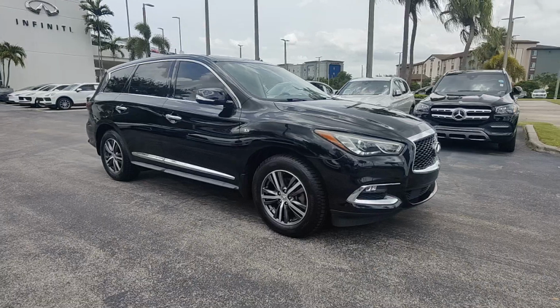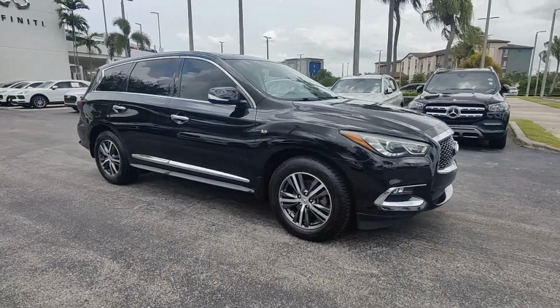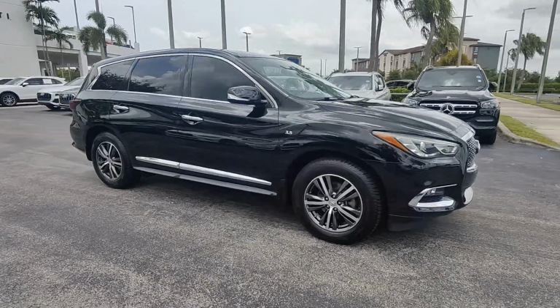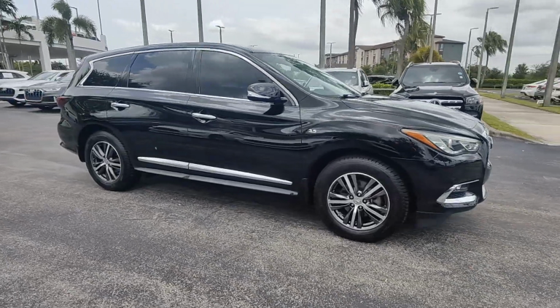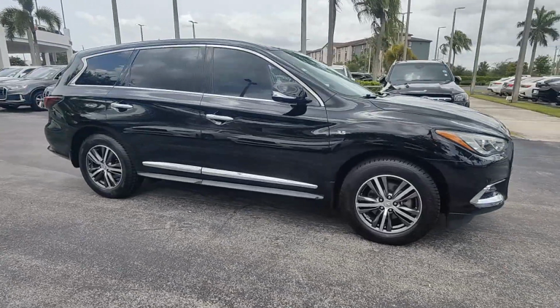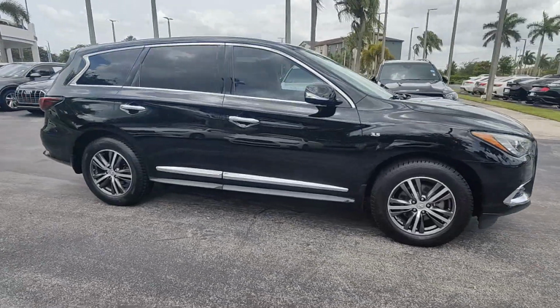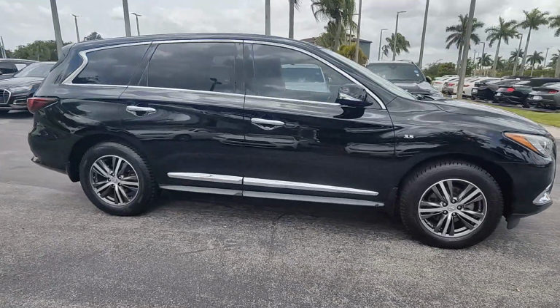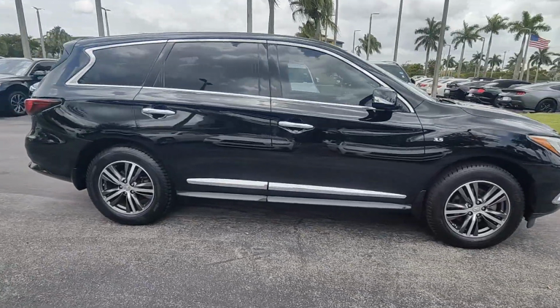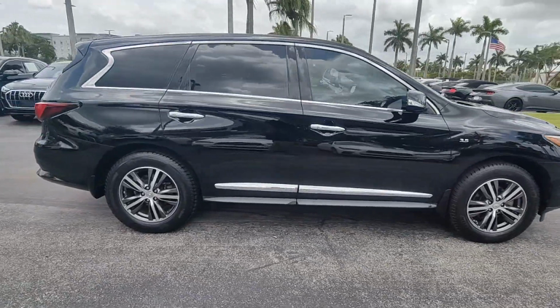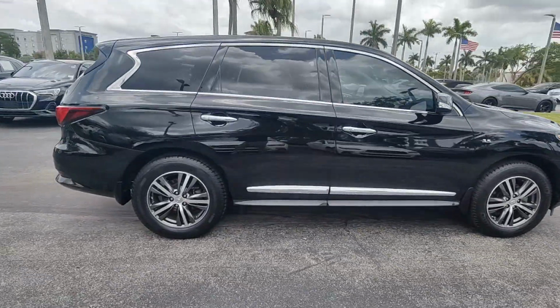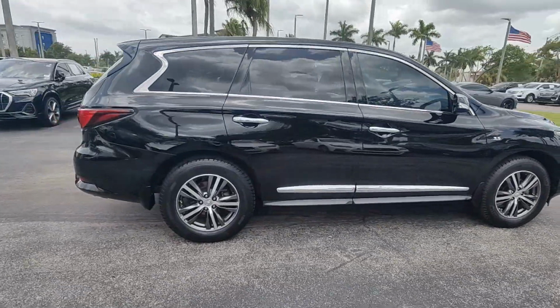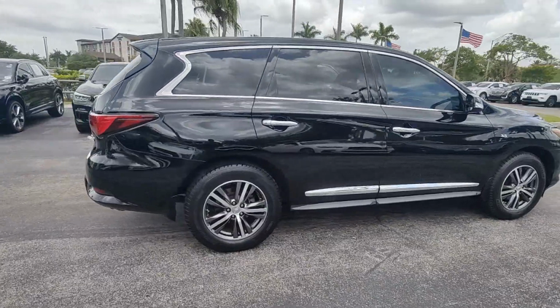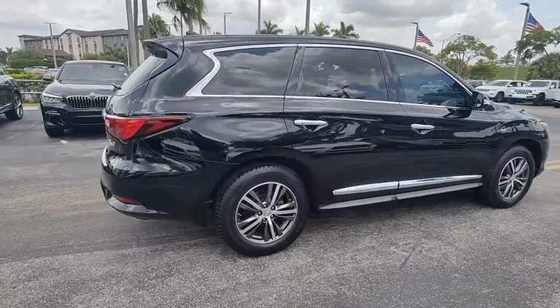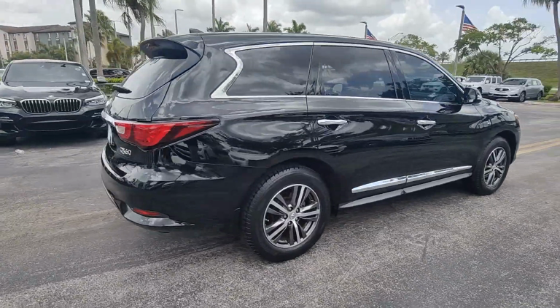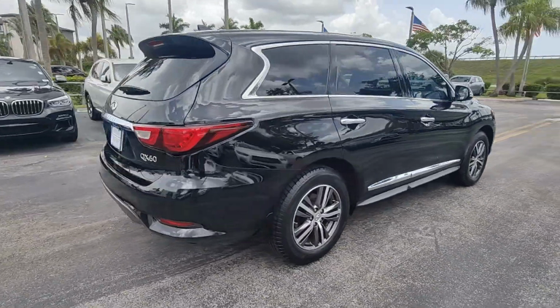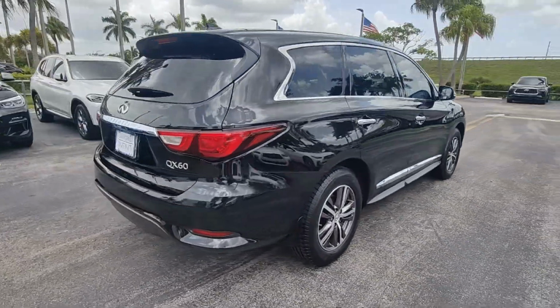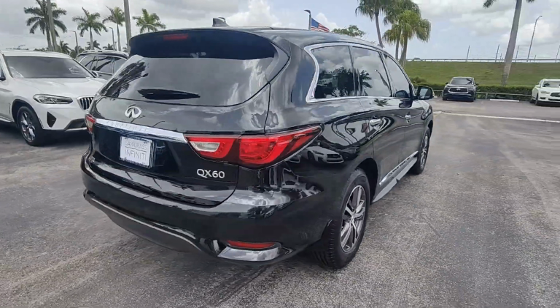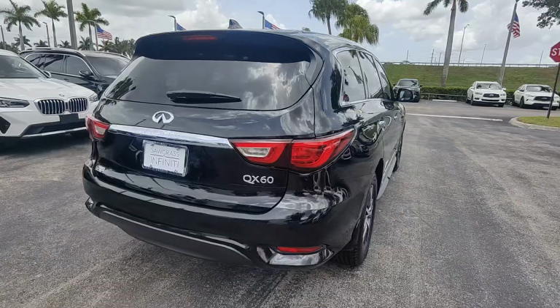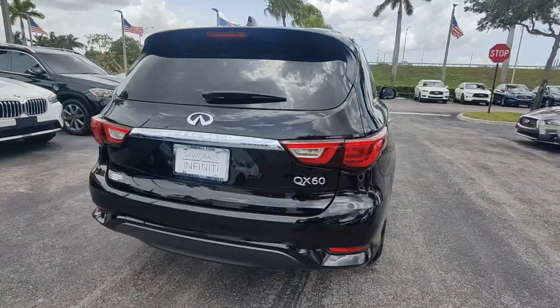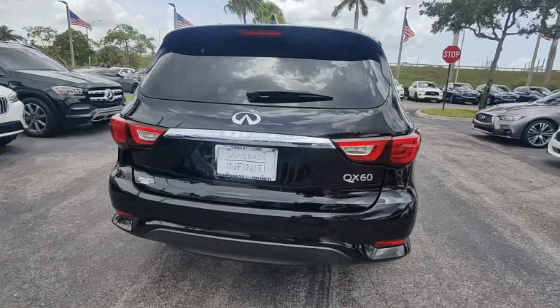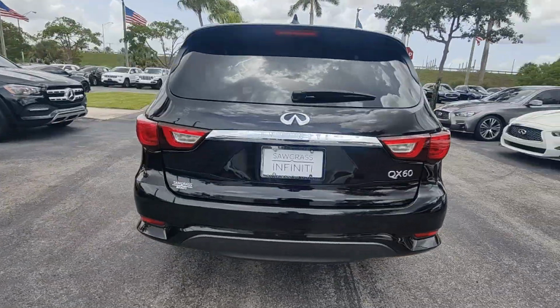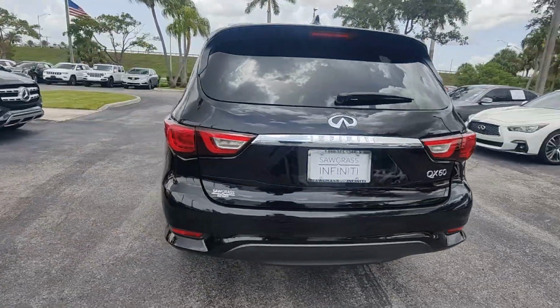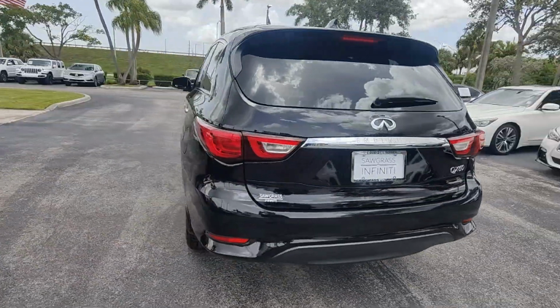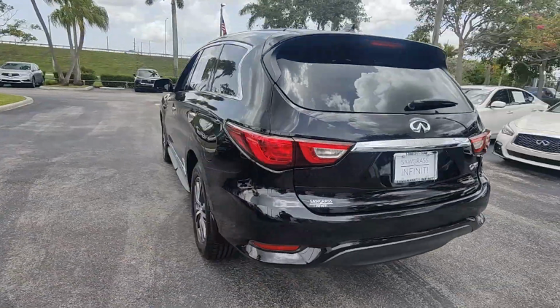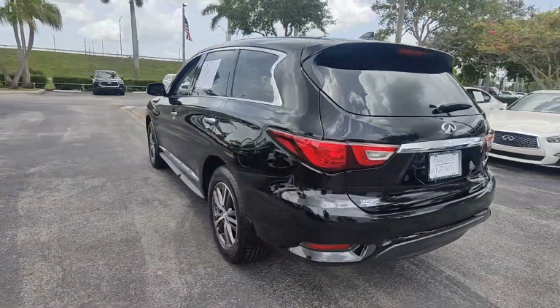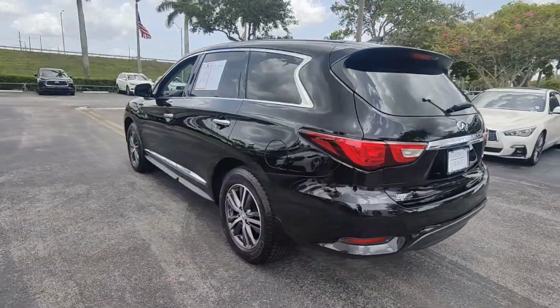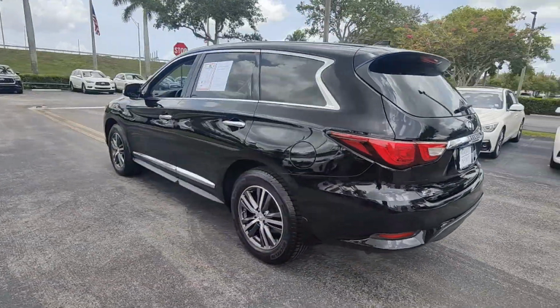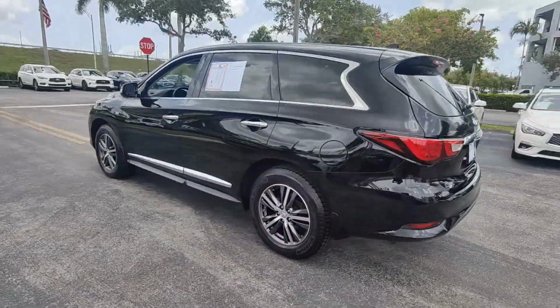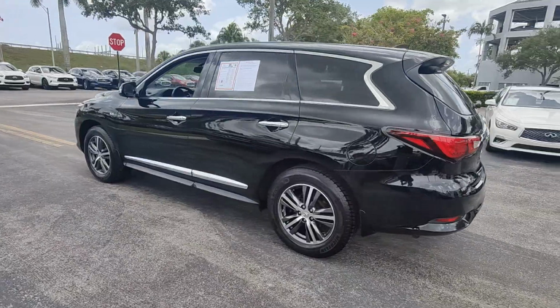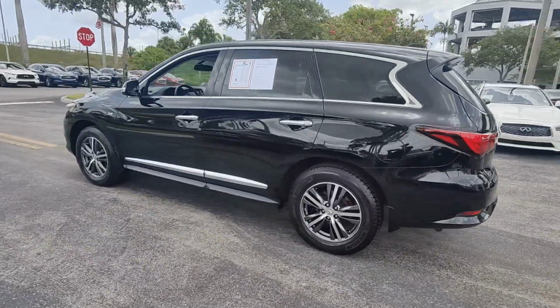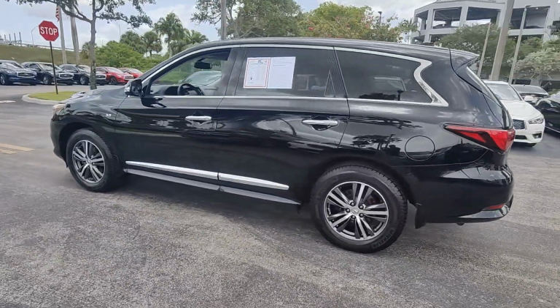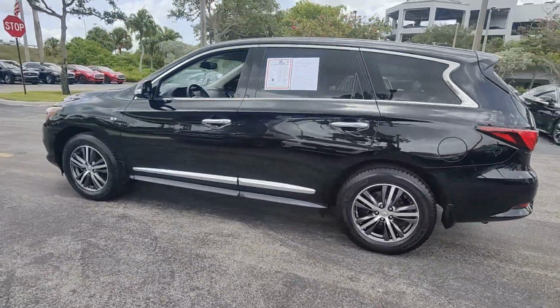Go home happy with the 2018 Infiniti QX60. With less than 70,000 miles on the odometer, this vehicle stands out from the rest. Enjoy every adventure to the fullest in this safe and luxurious QX60.